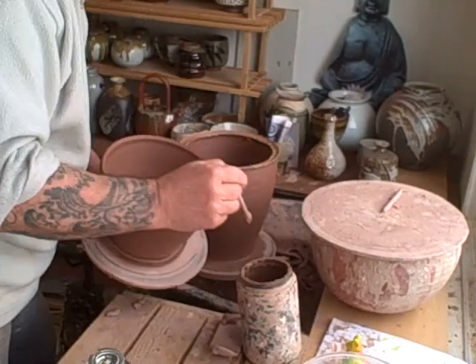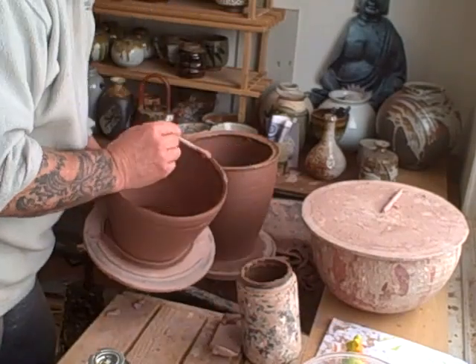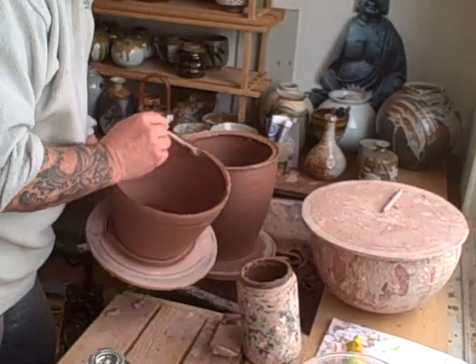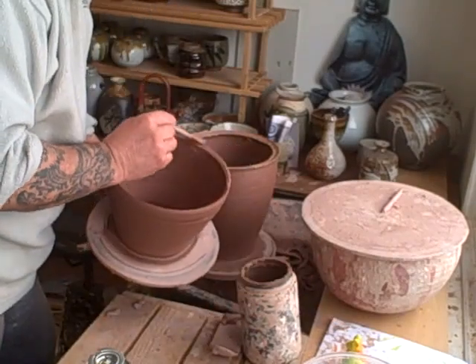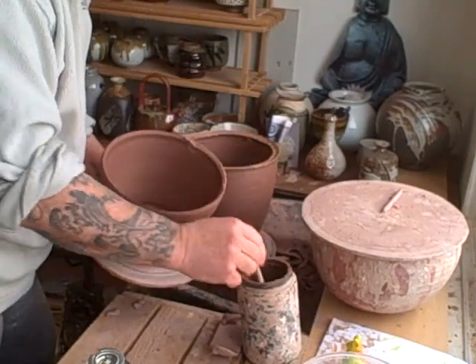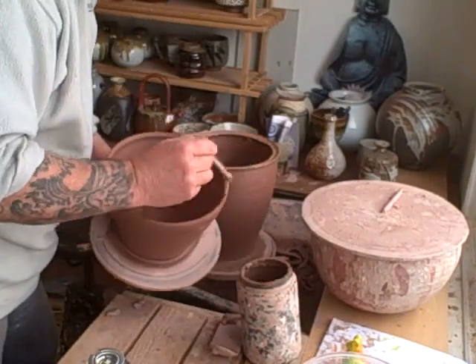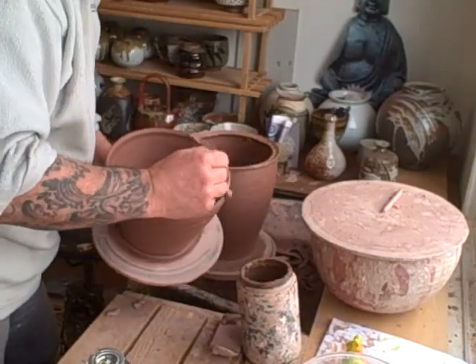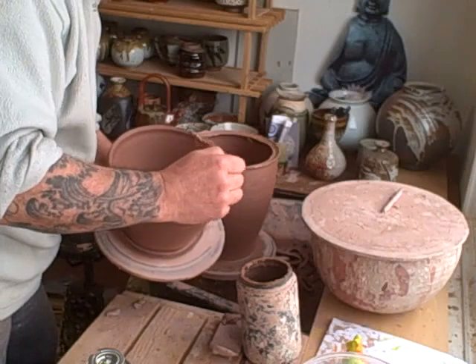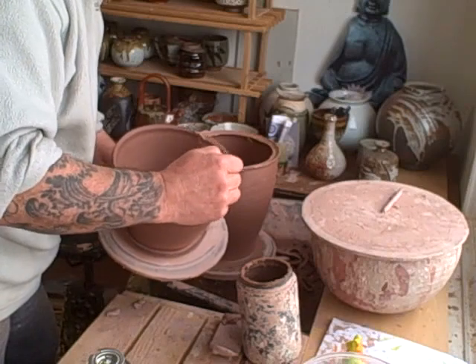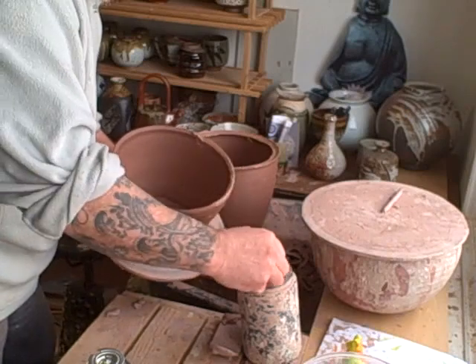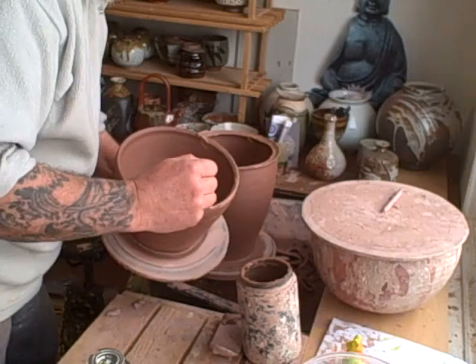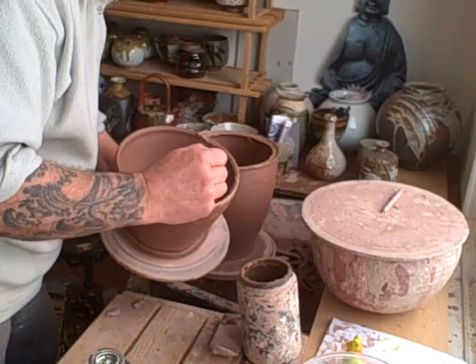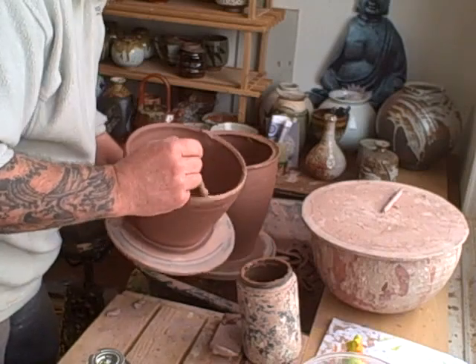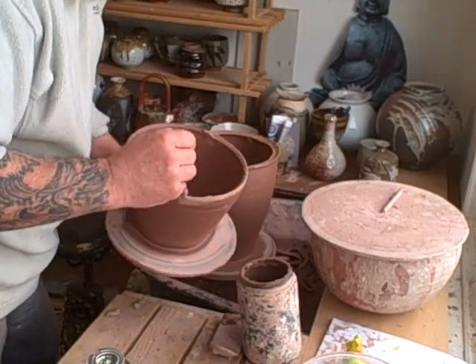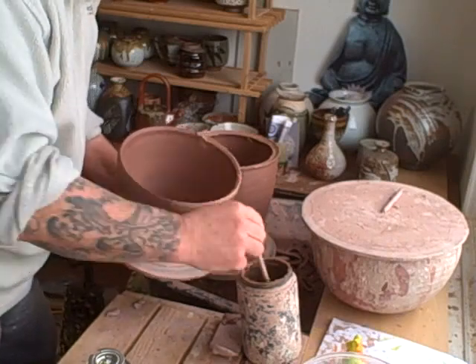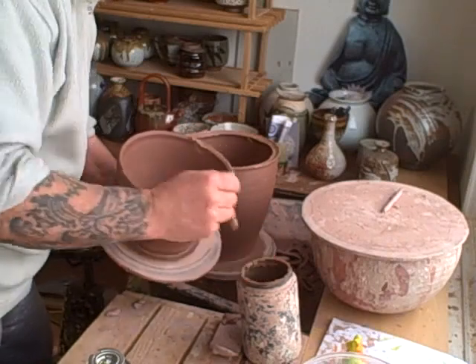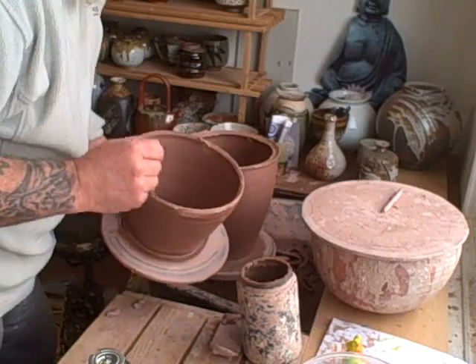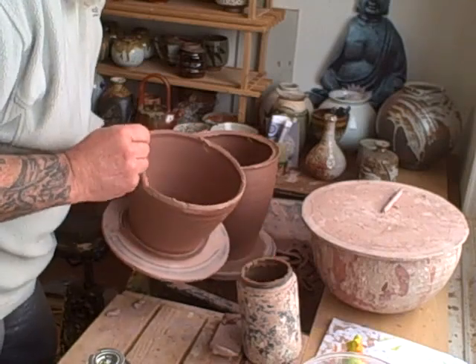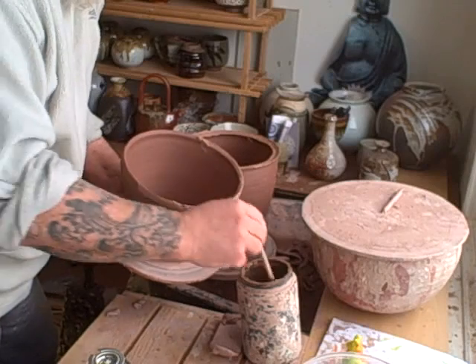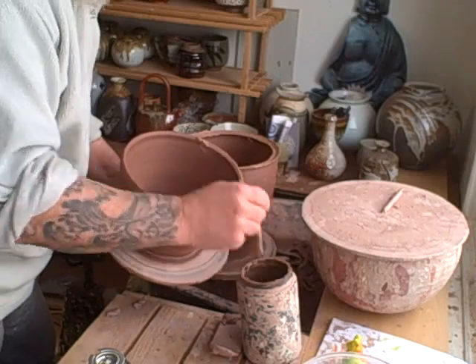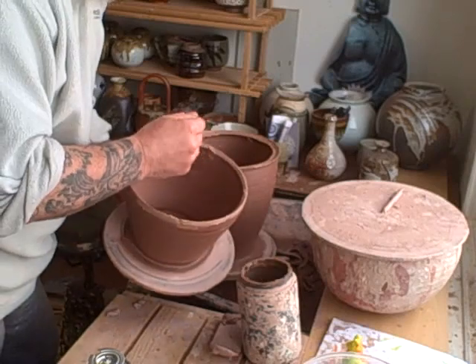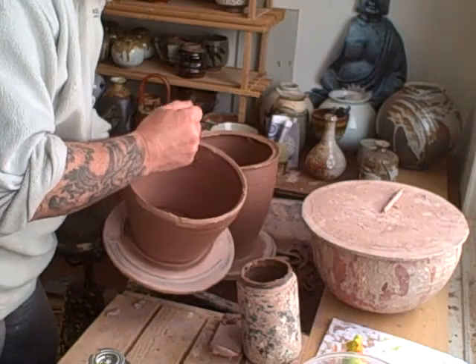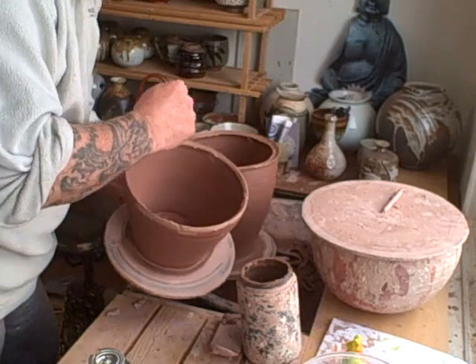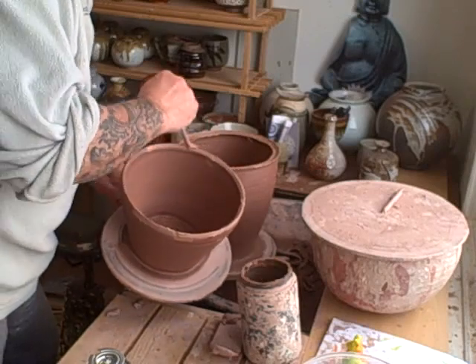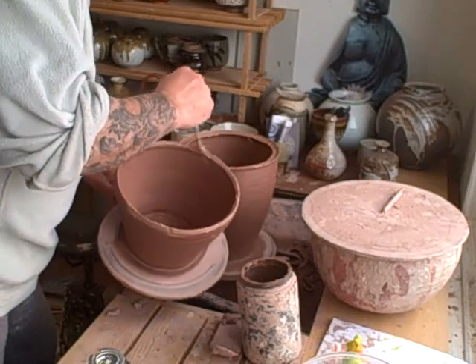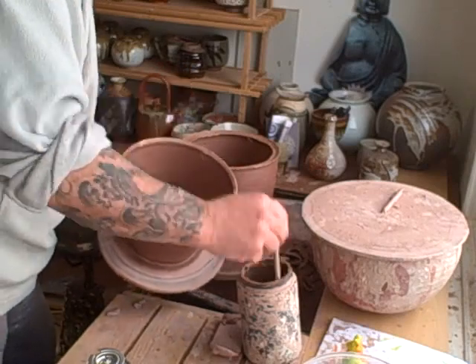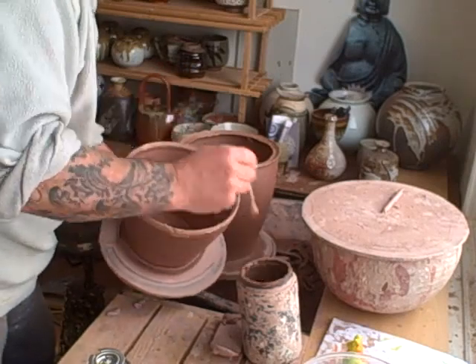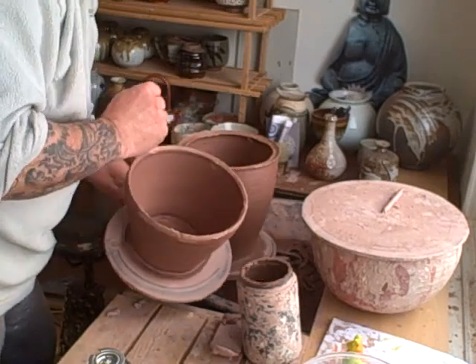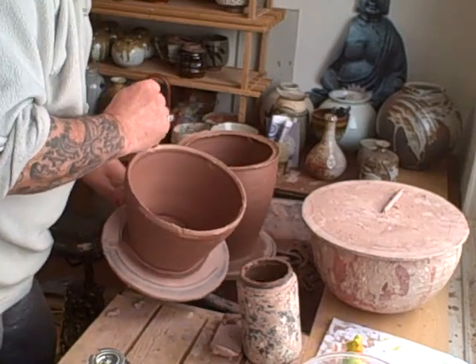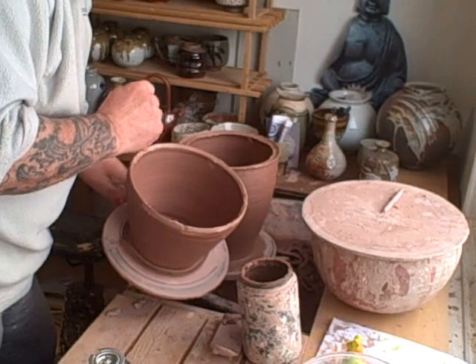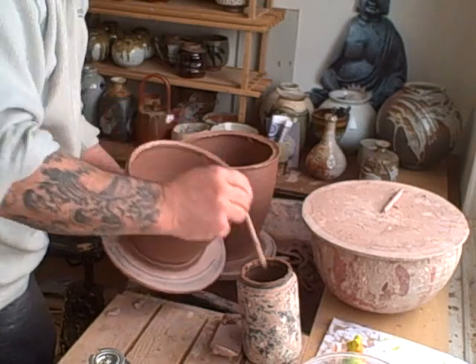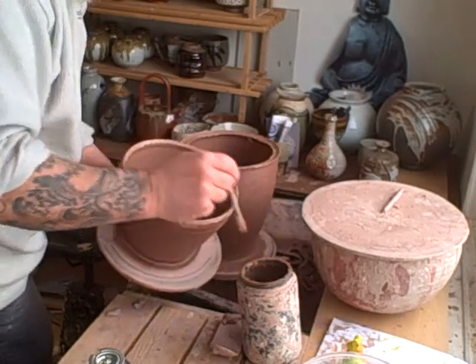Let's do this edge as well just to soften it up. This has been left overnight to harden up.